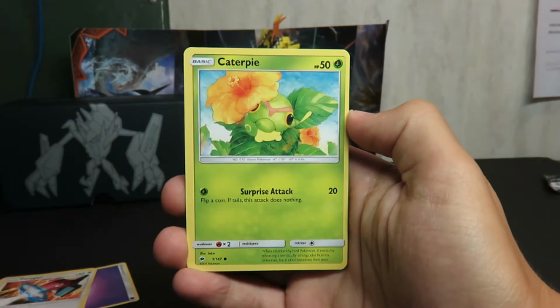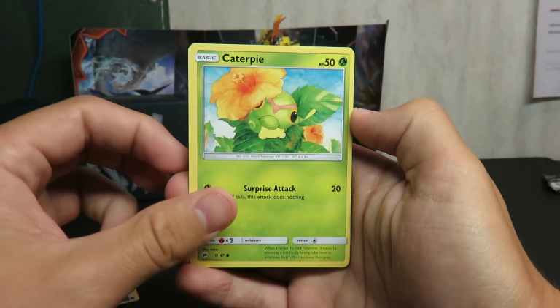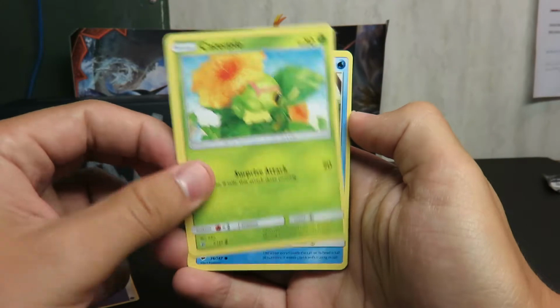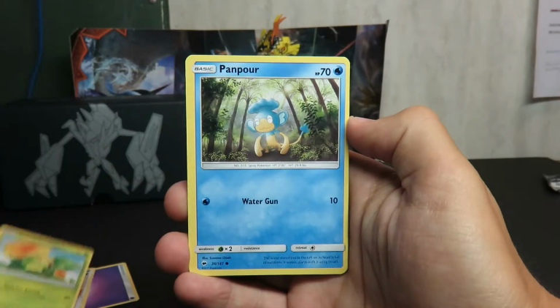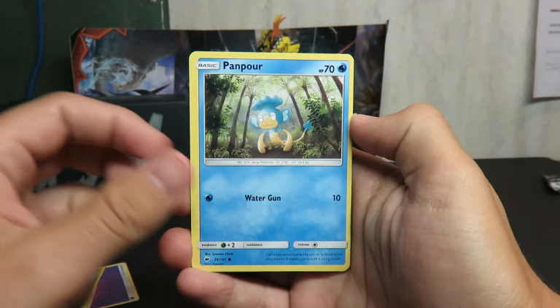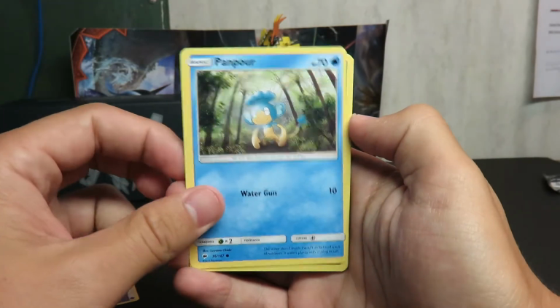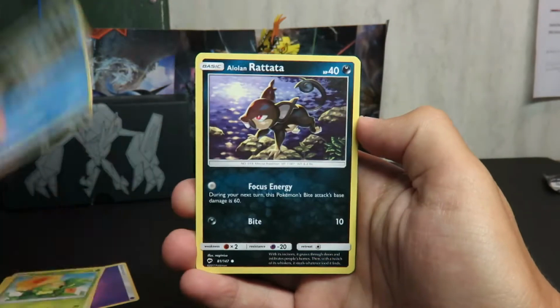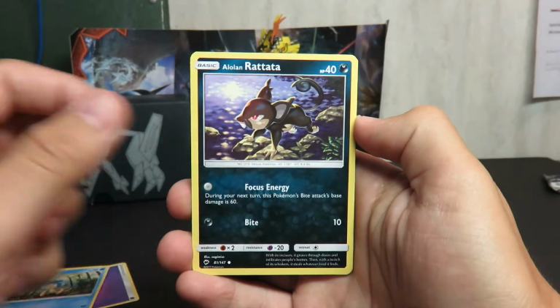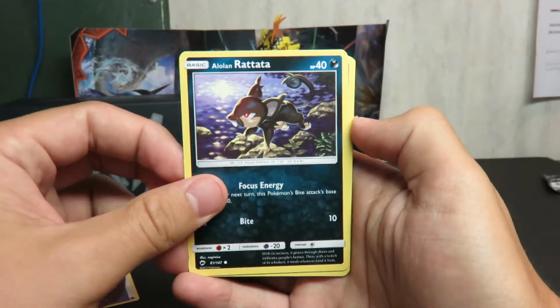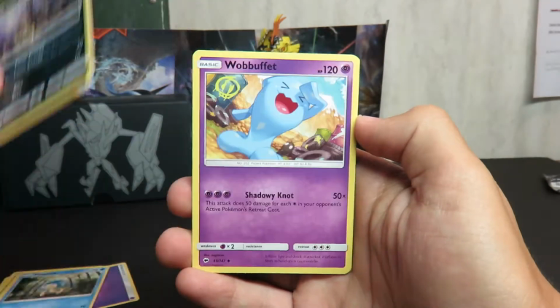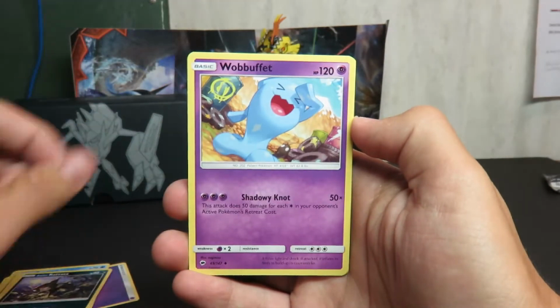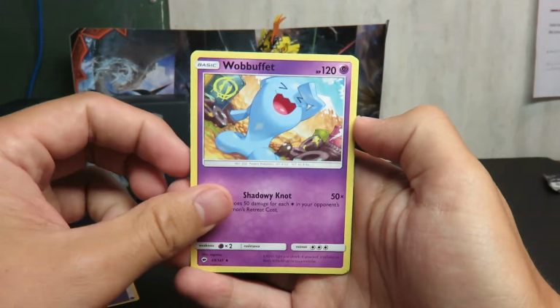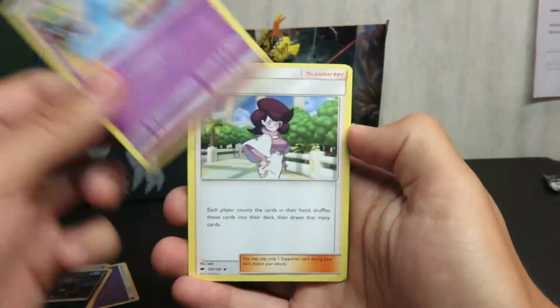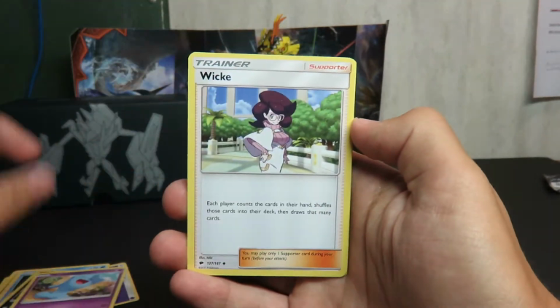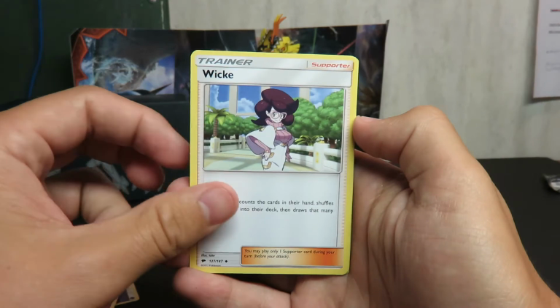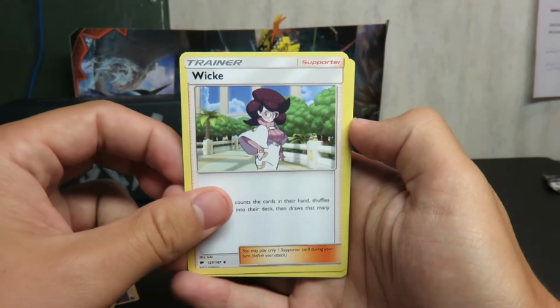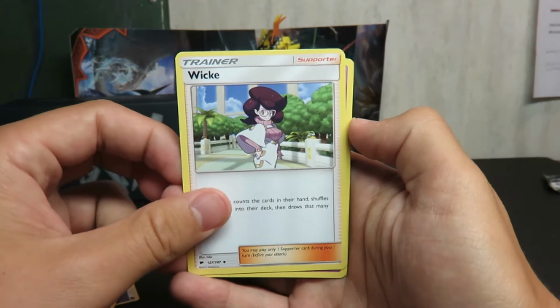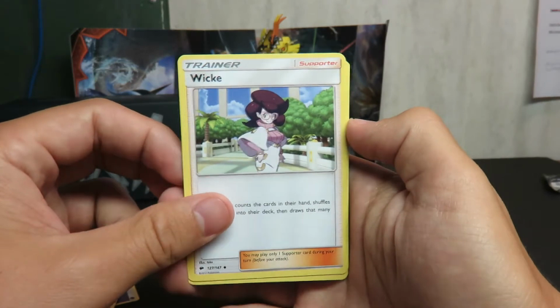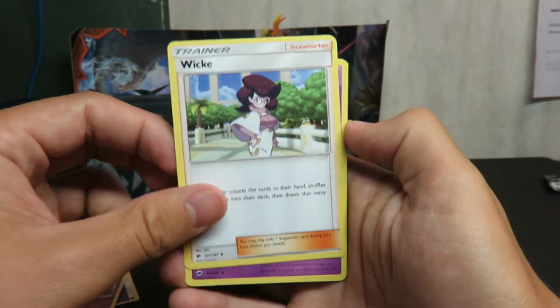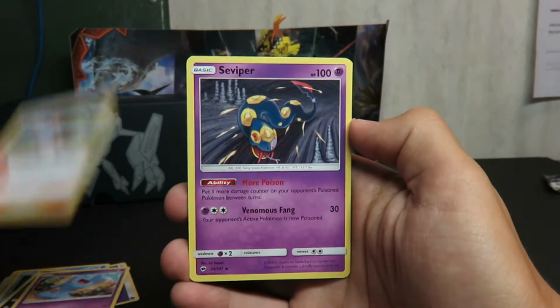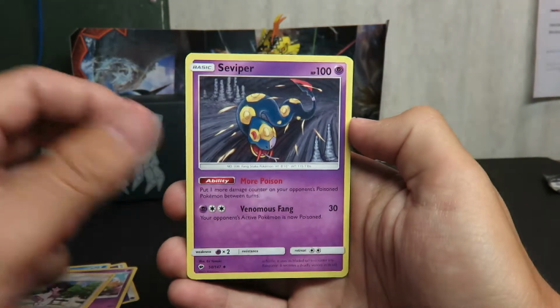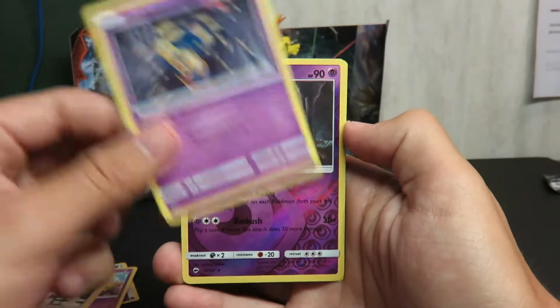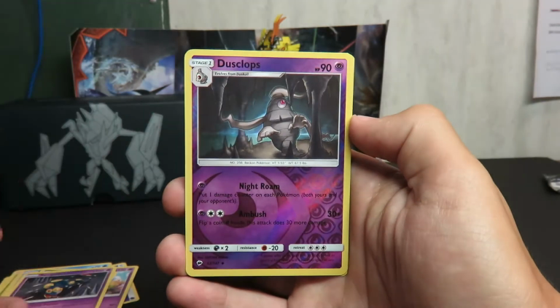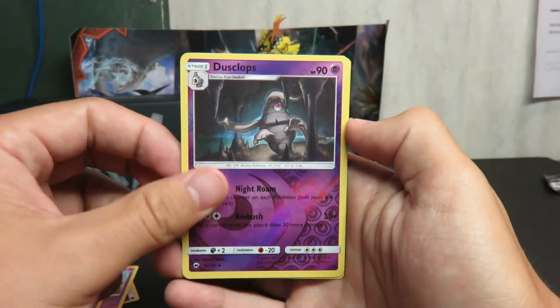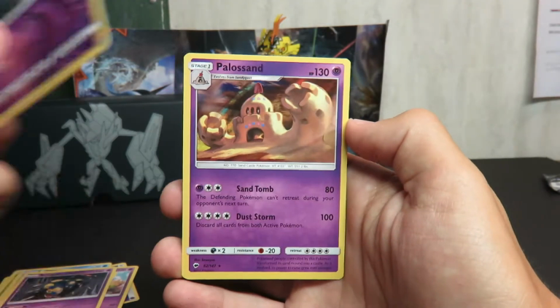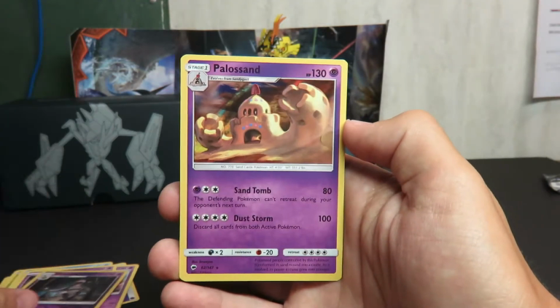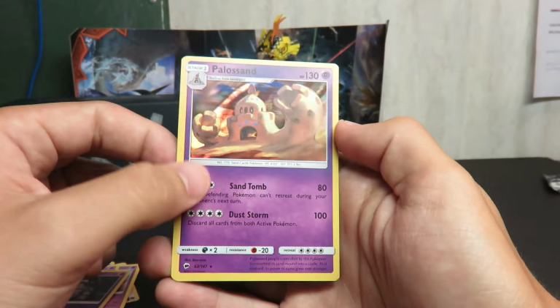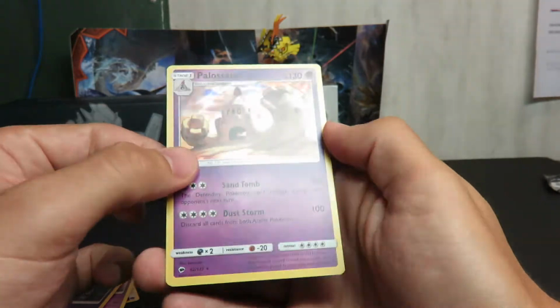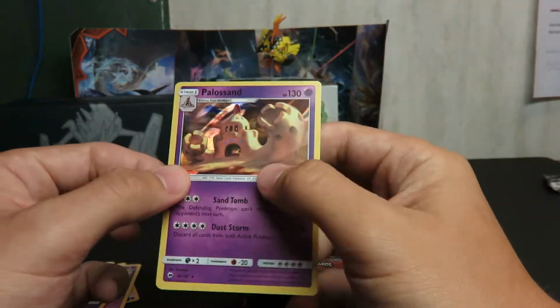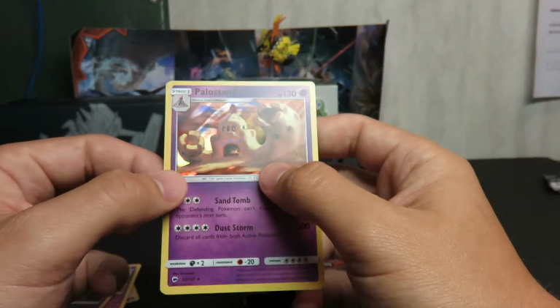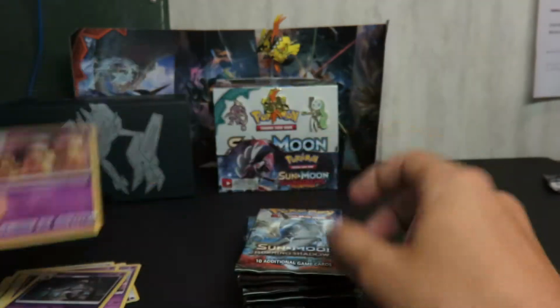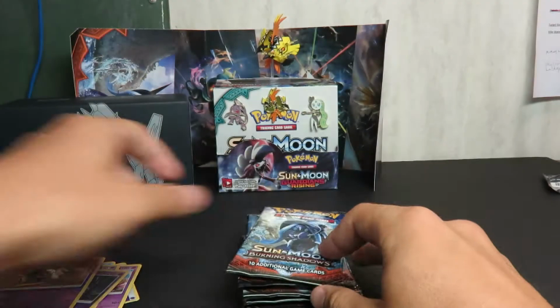Porygon, Caterpie hiding that little leaf, Phanpy, Alolan Ratatta, Wobbuffet, Weedle — I always want to say Wiki — Superior, Dusclops, and a Poliwrath. Awesome.